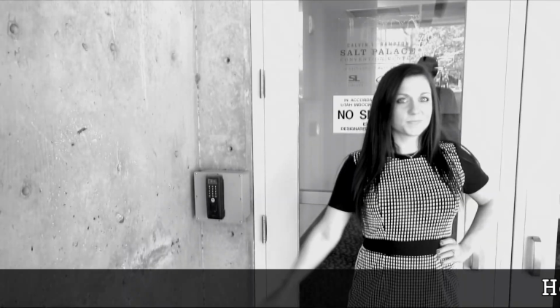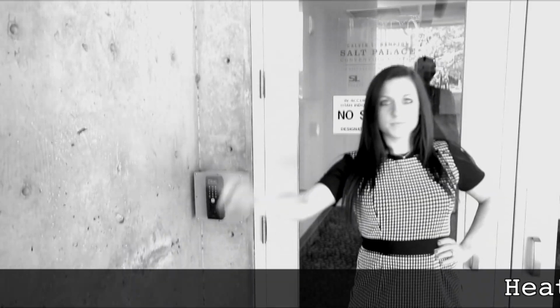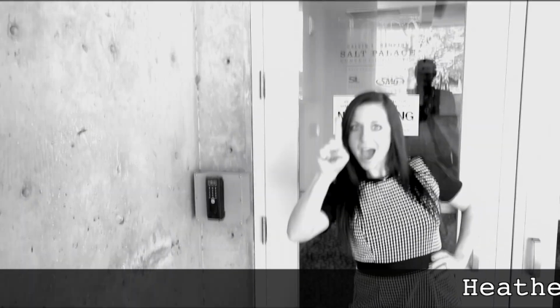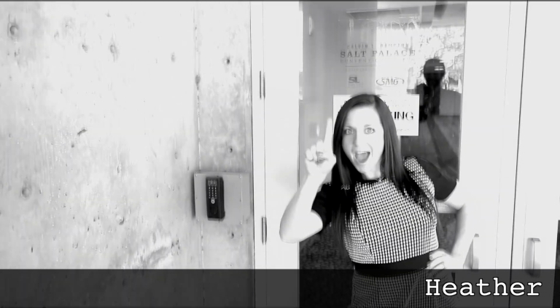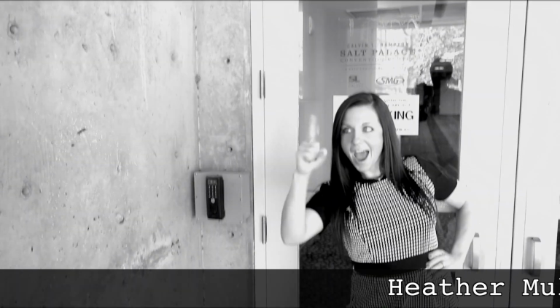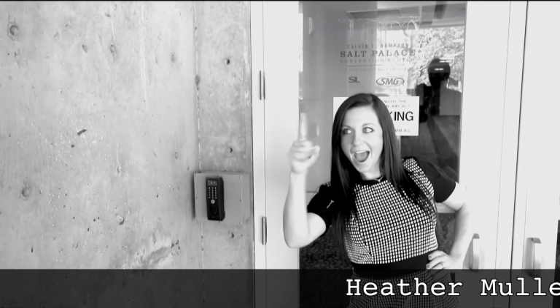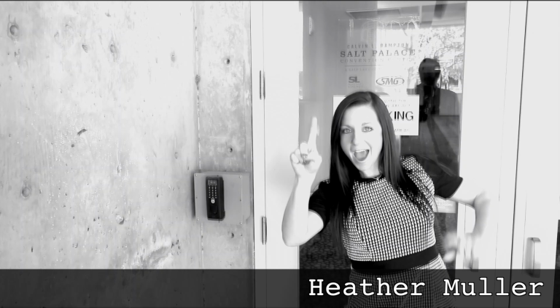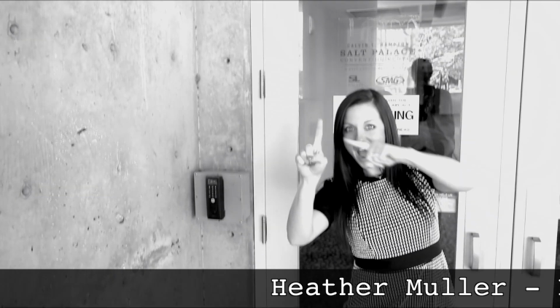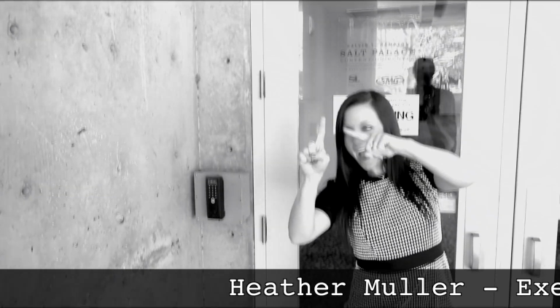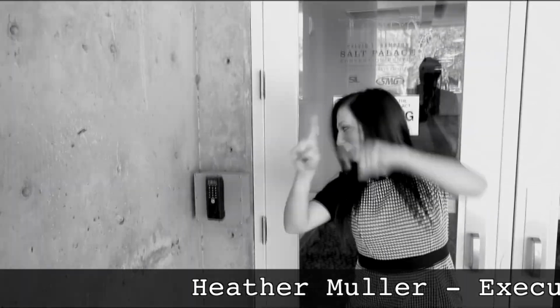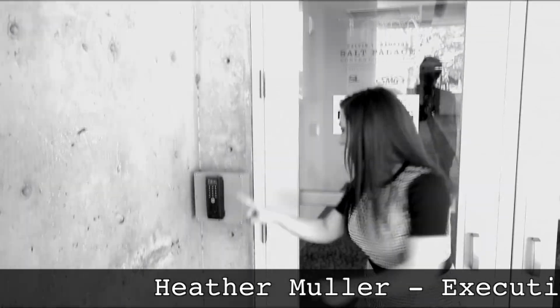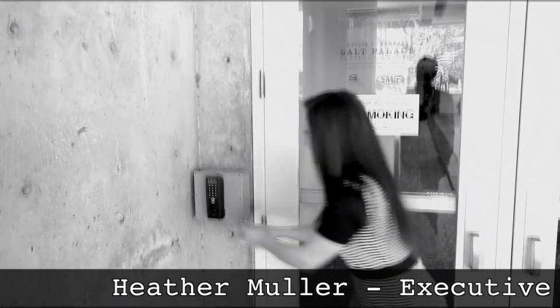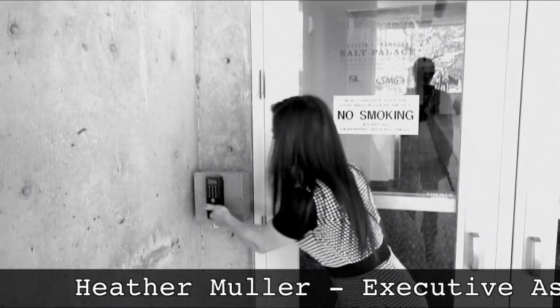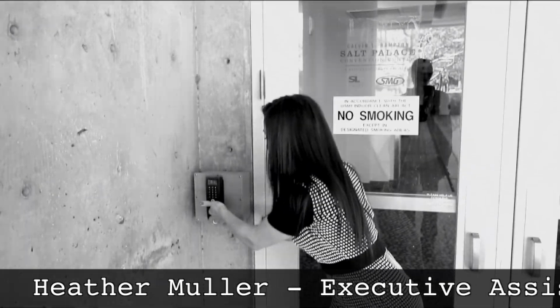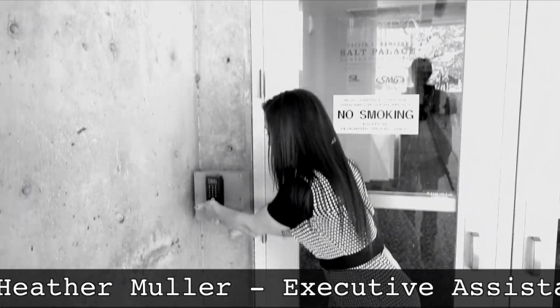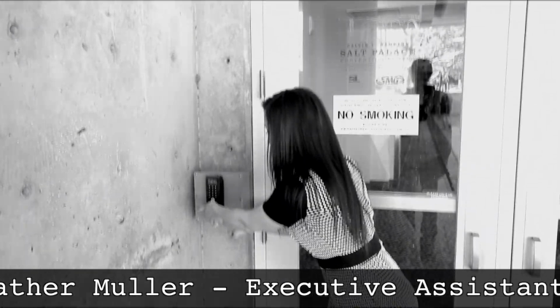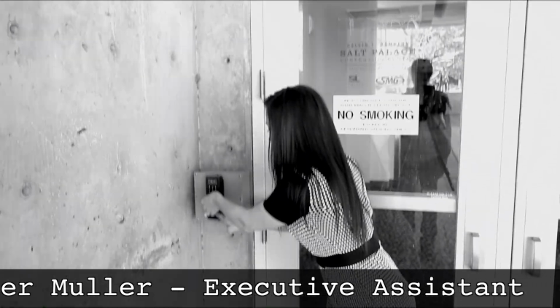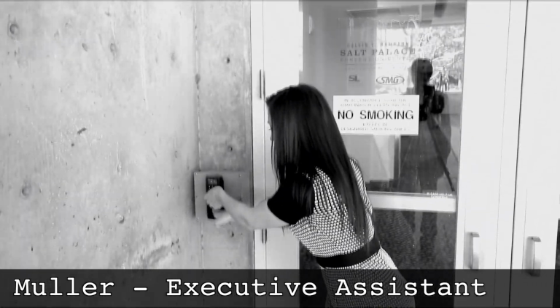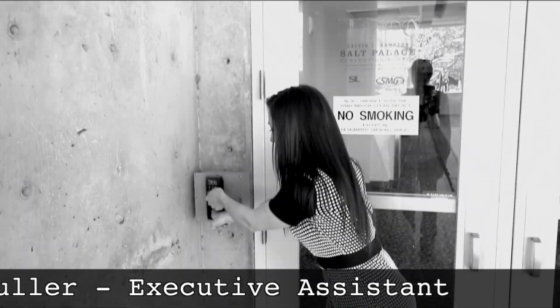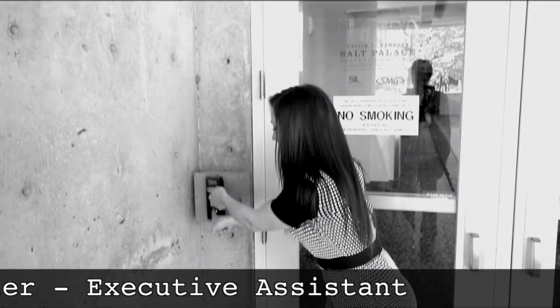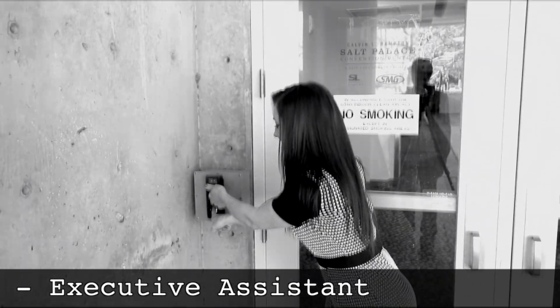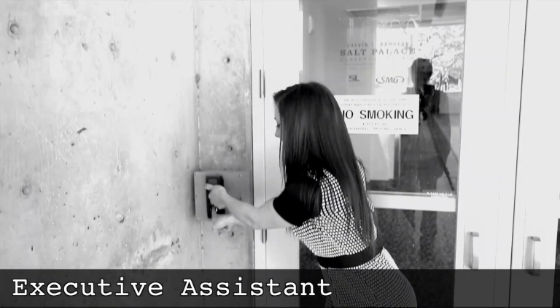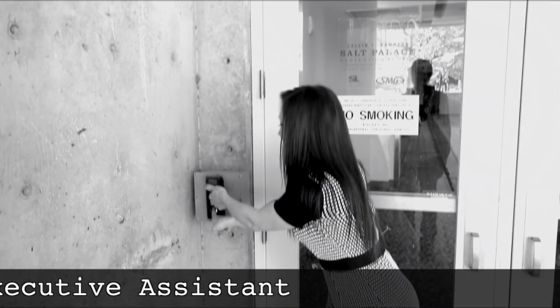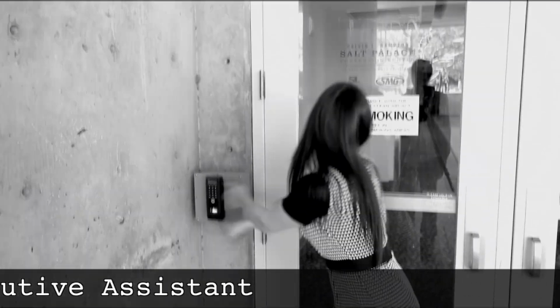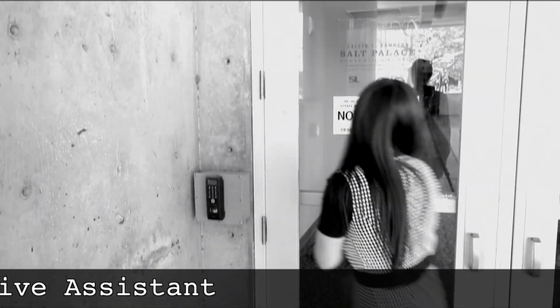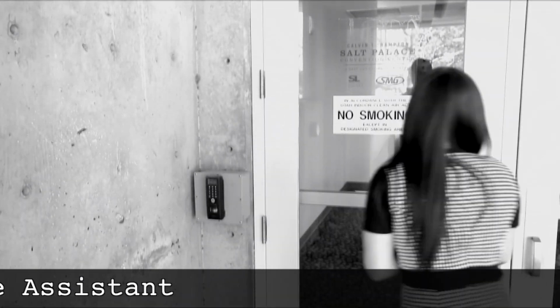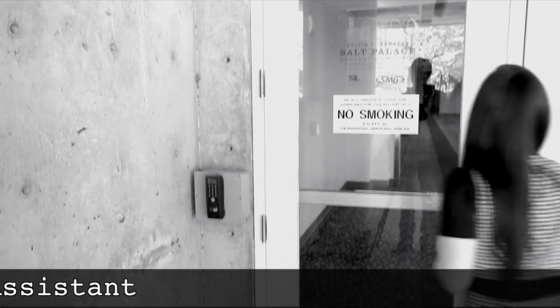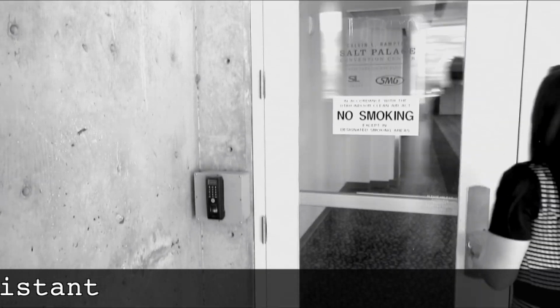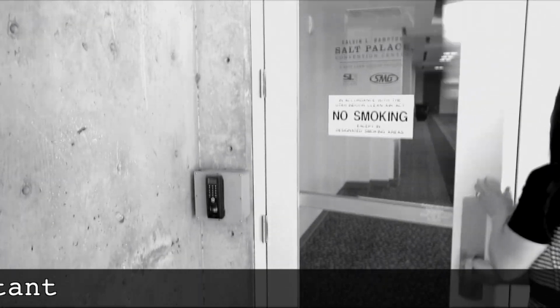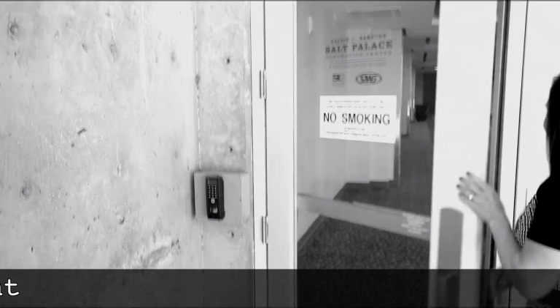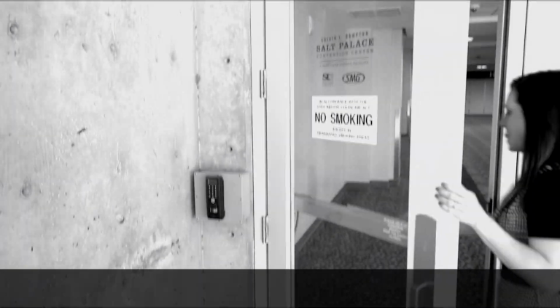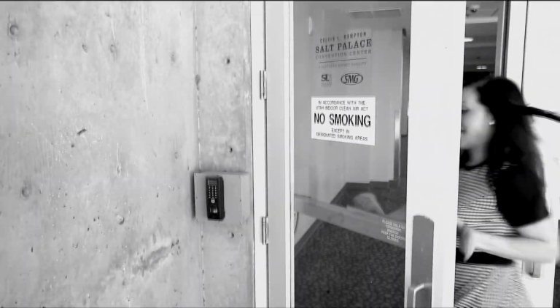SMG's wonderful Heather Mueller is here to demonstrate proper entry into the Salt Palace via the north side of the building, near the Radisson Hotel and West Parking Garage.